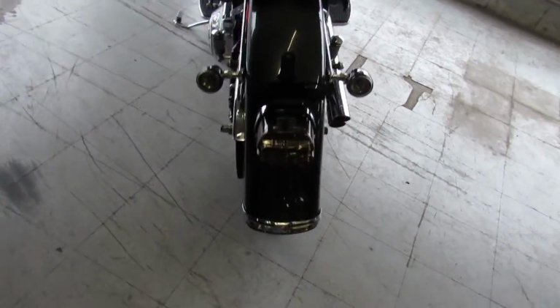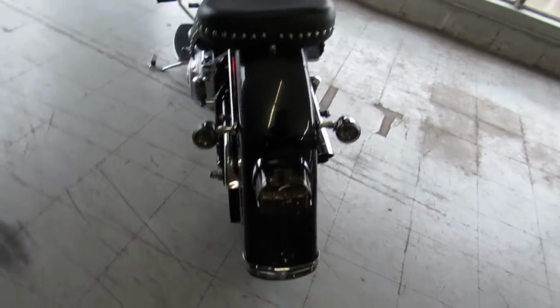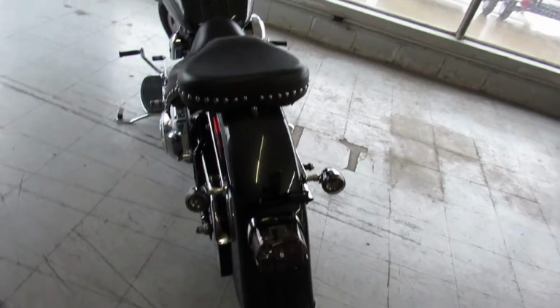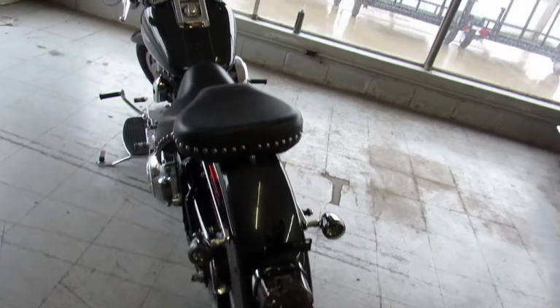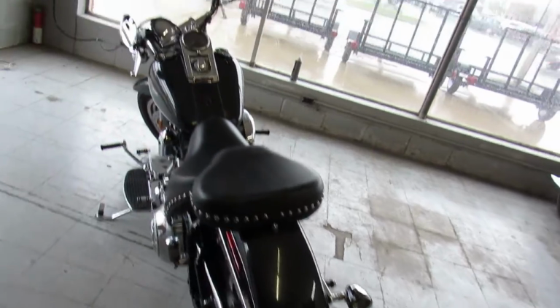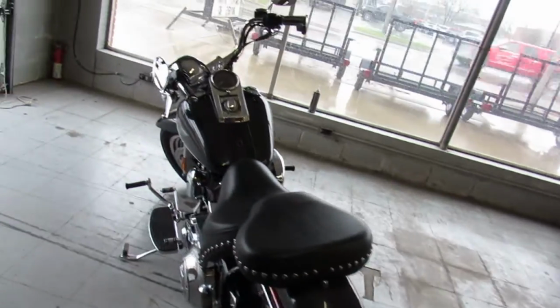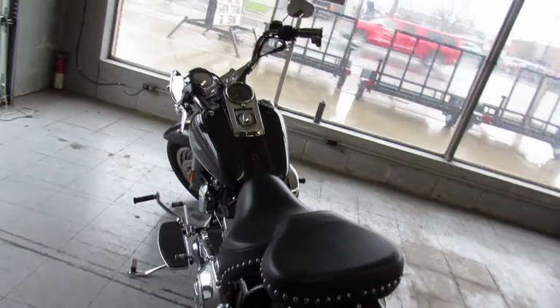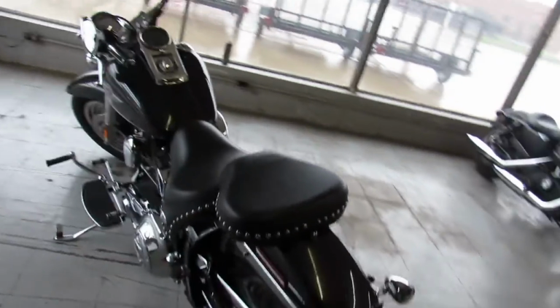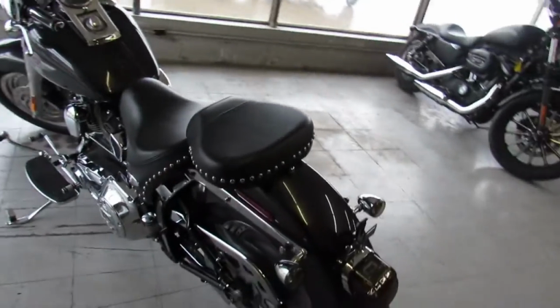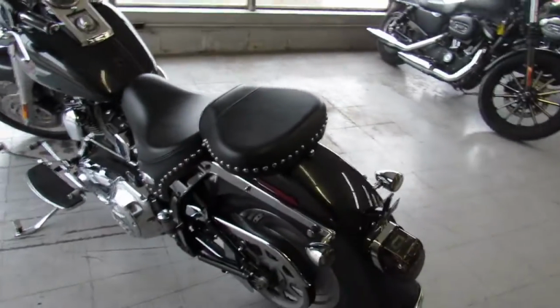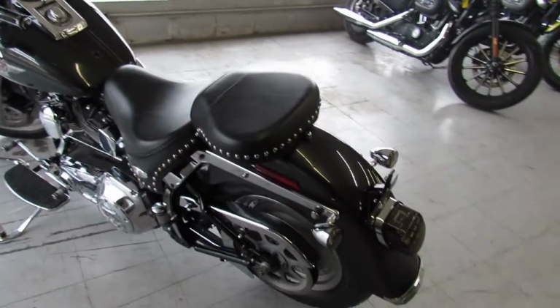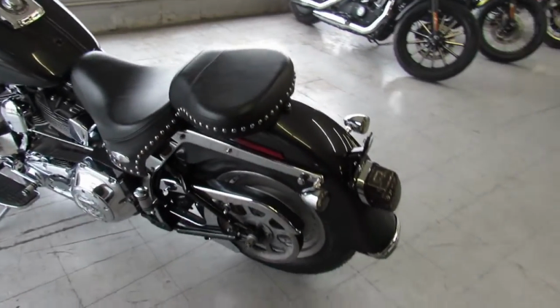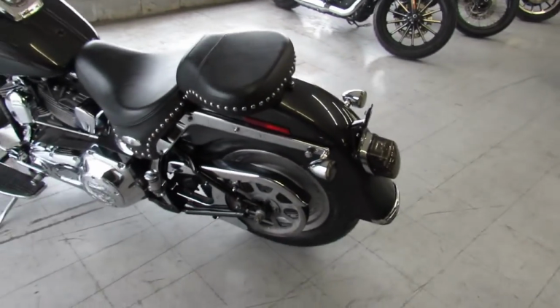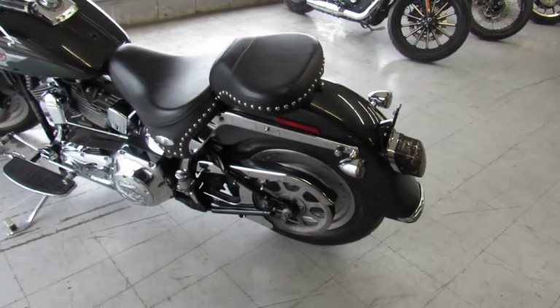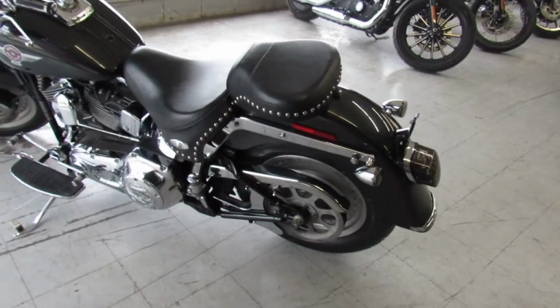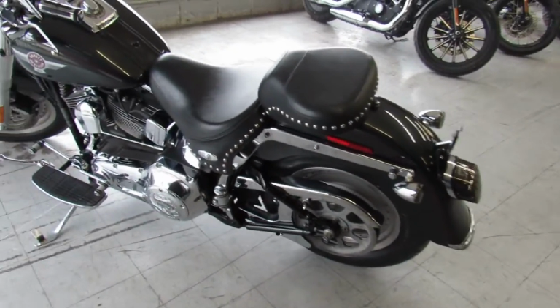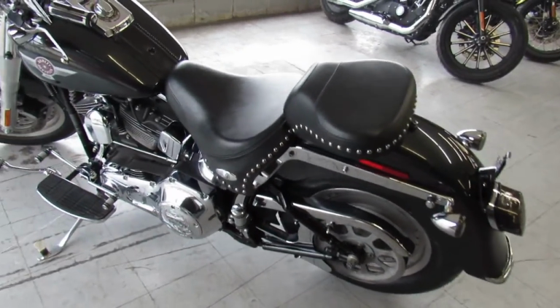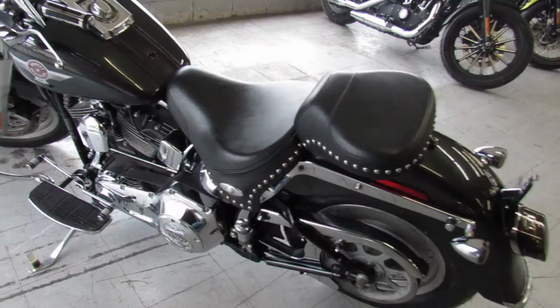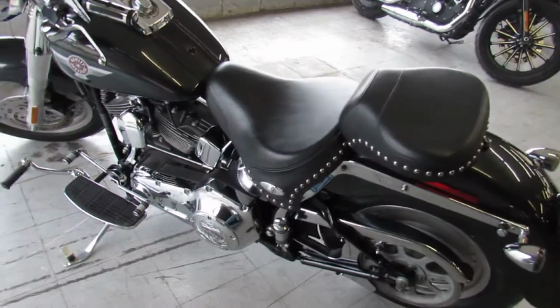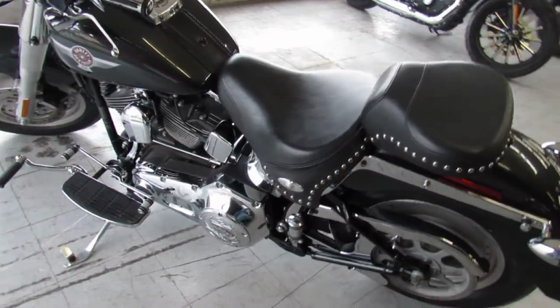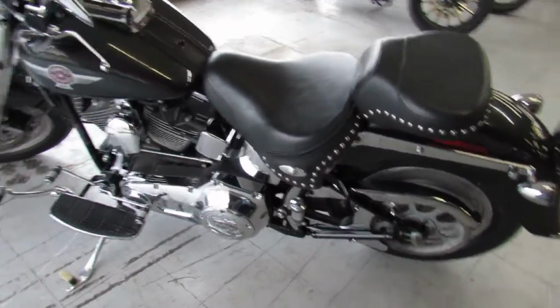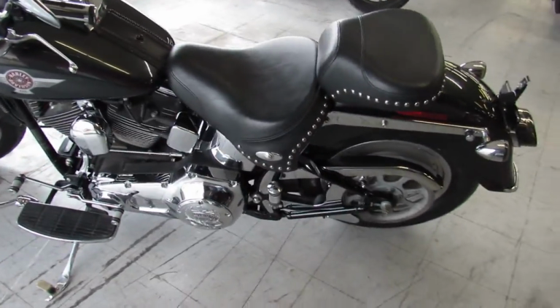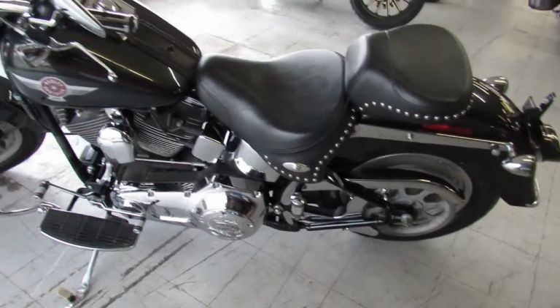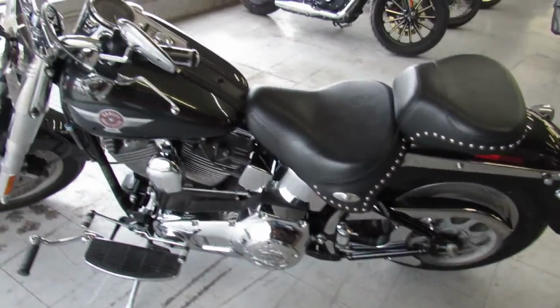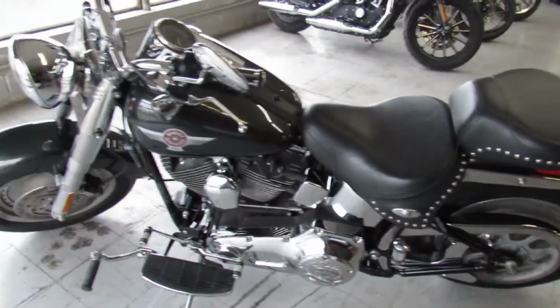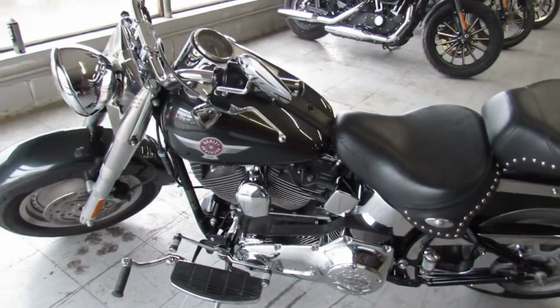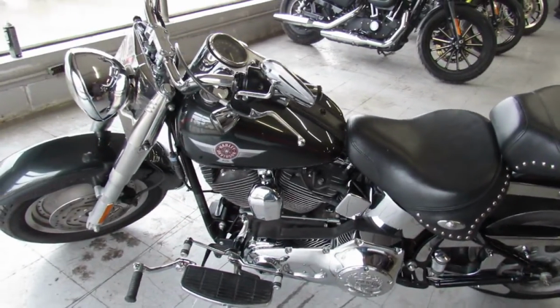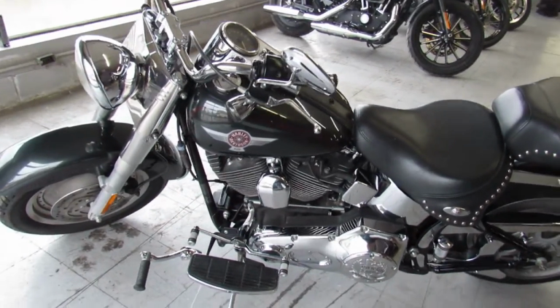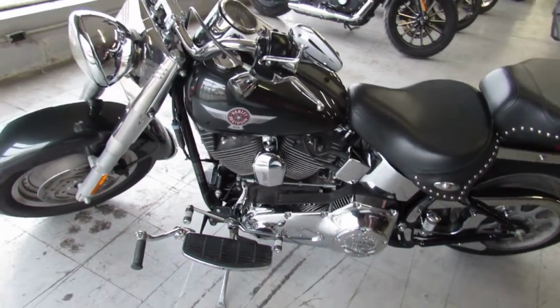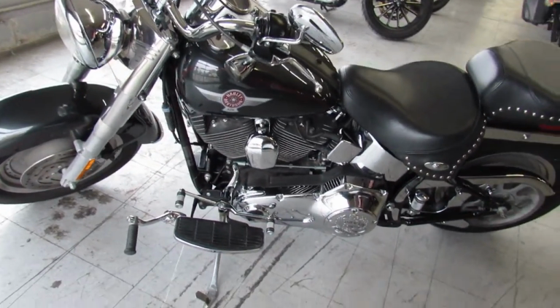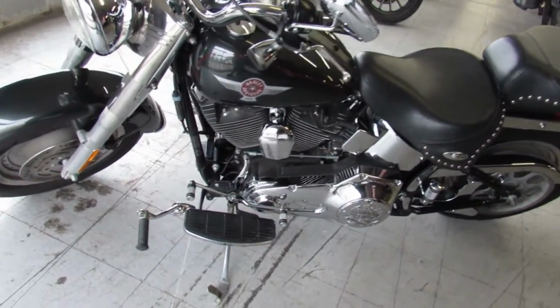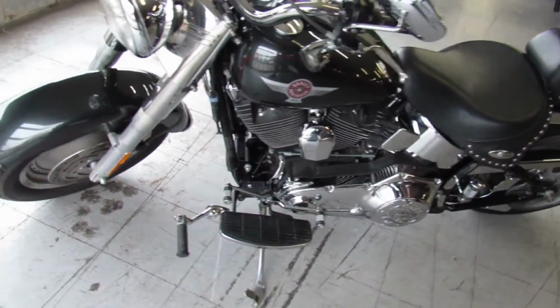This one here is a 2005 Fat Boy. Comes in the gunmetal gray paint with tons of chrome. It's a must-see Fat Boy. Runs strong. Just serviced at the dealership. This one is ready to go guys. Don't miss it.